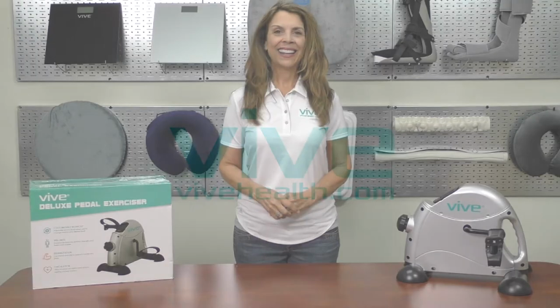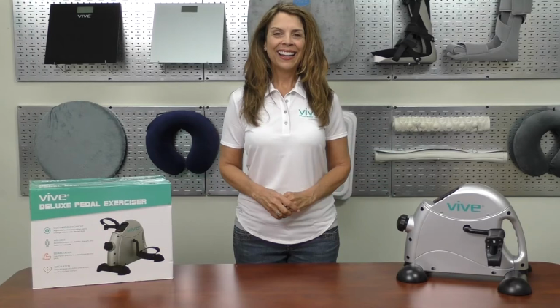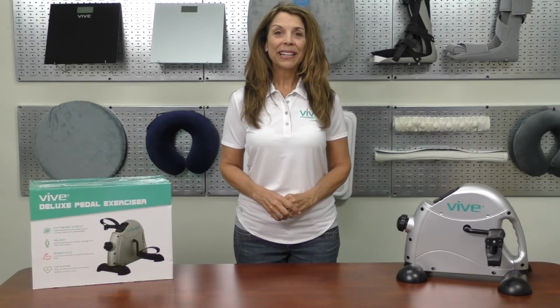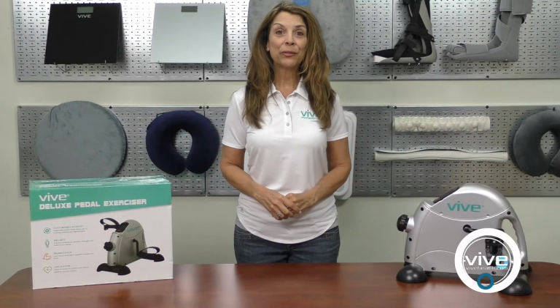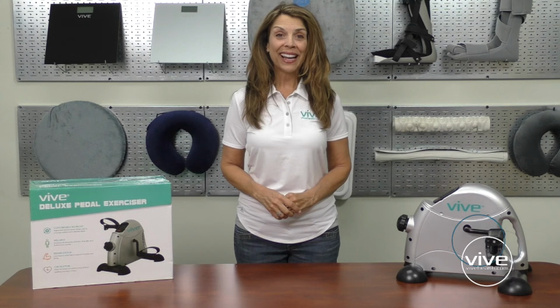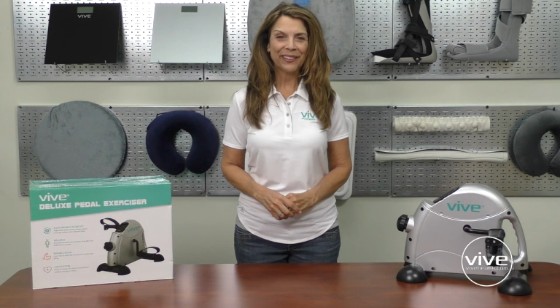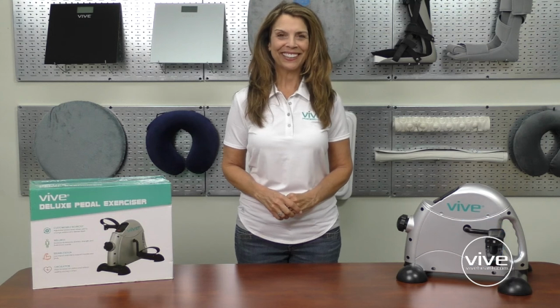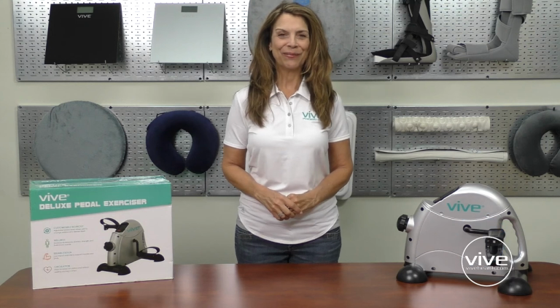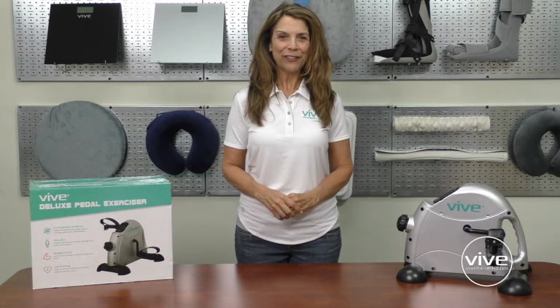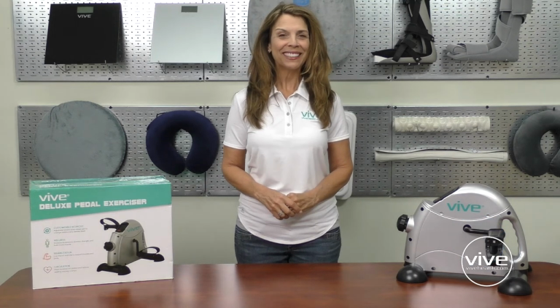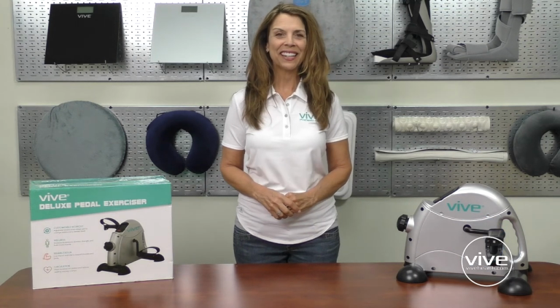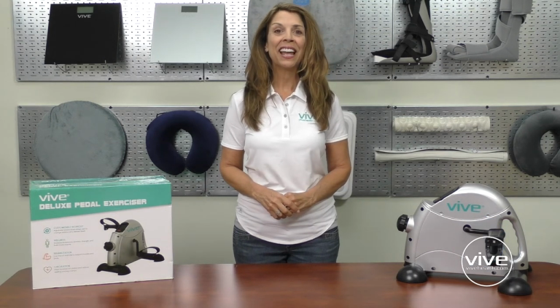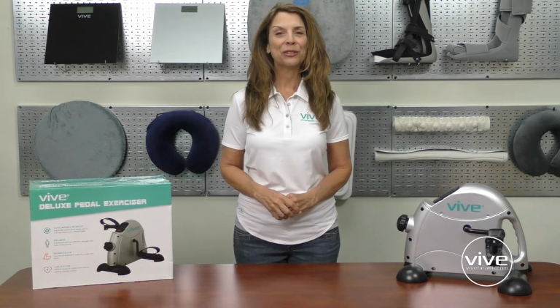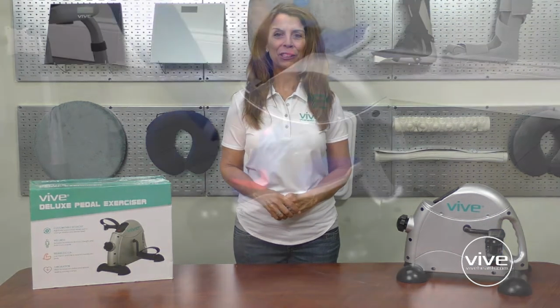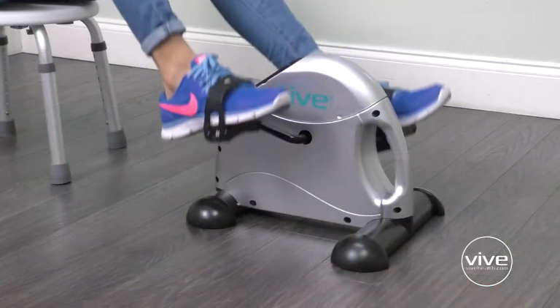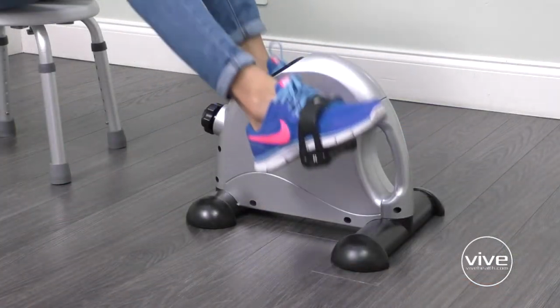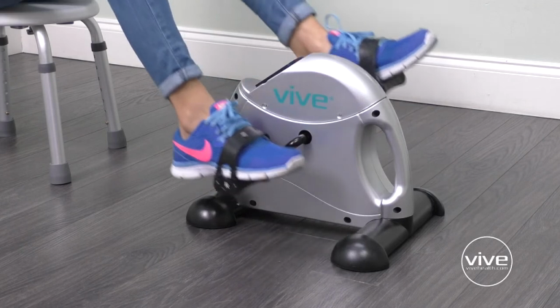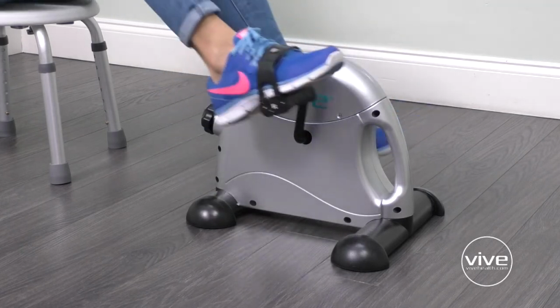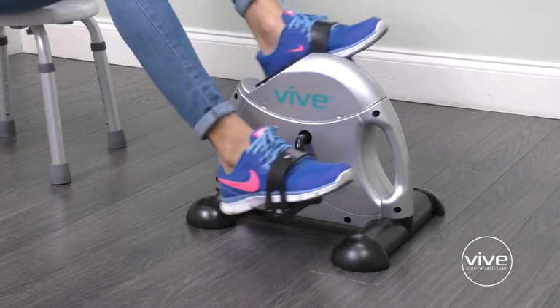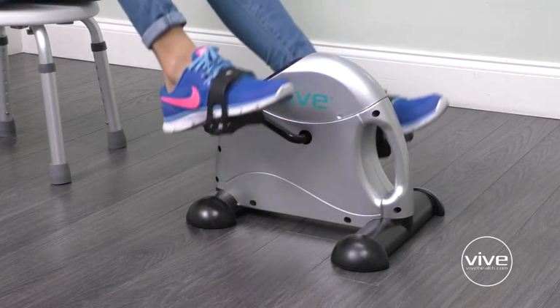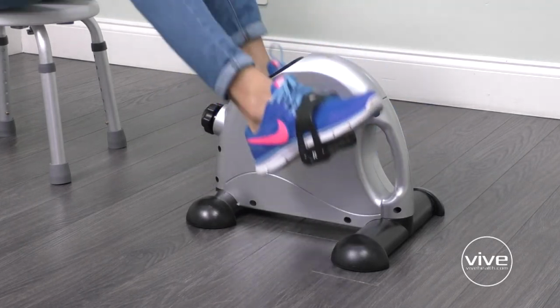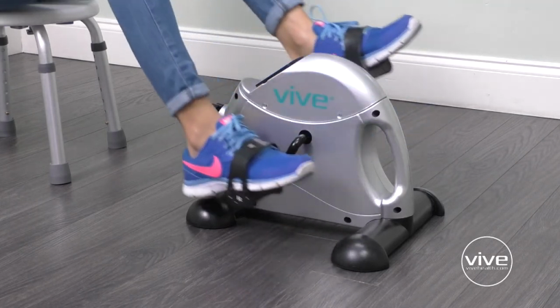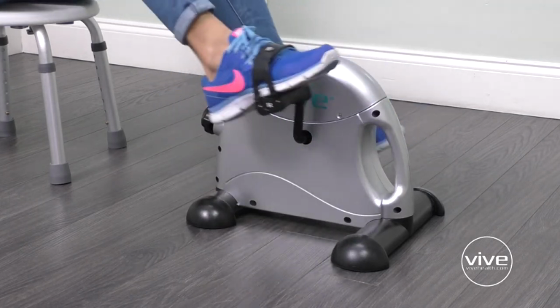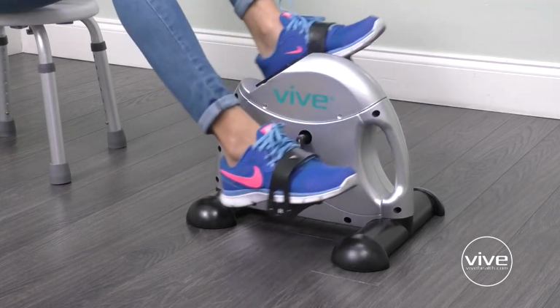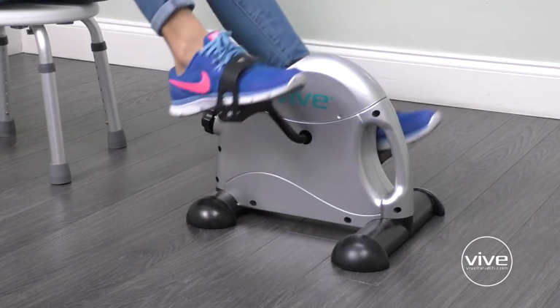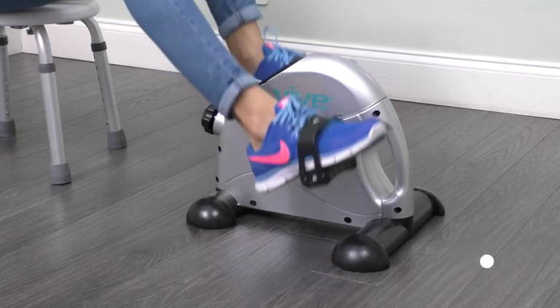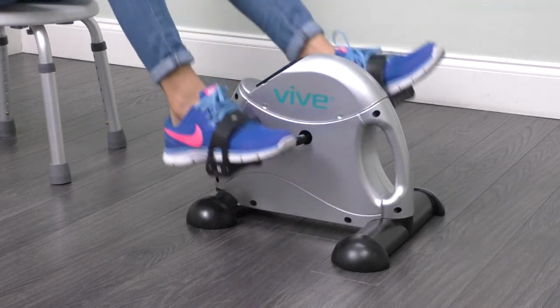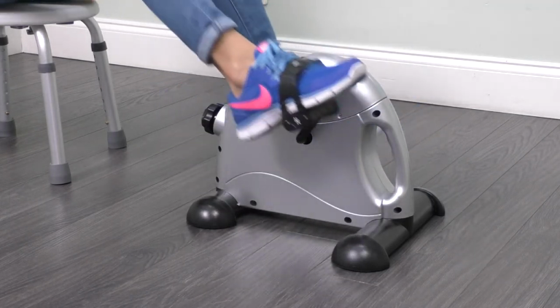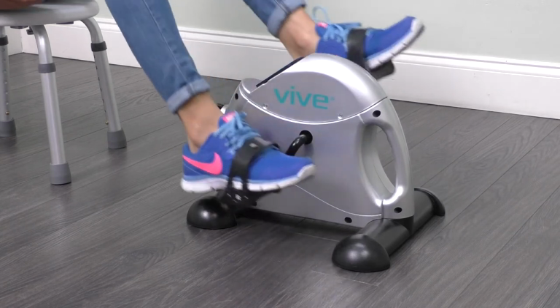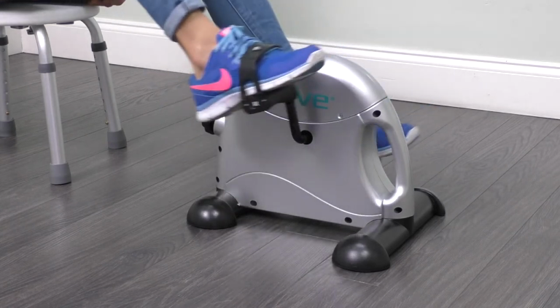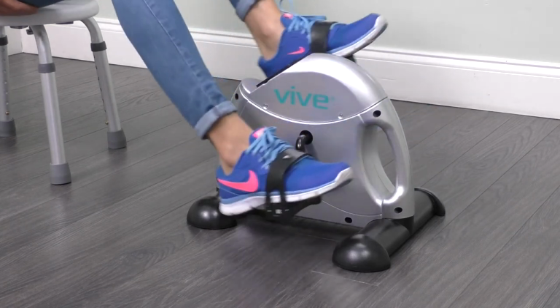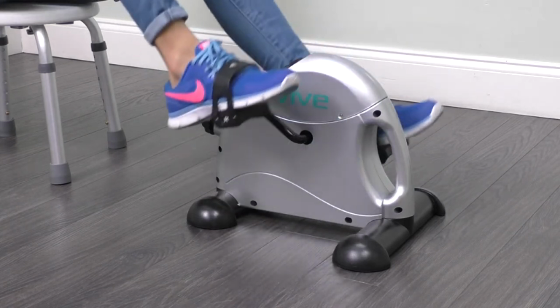Hi, I'm Karen from vivehealth.com. The Vive Pedal Exerciser lets you get a low-impact rehabilitating workout in, no matter where you are. Use it at home, under your desk at work, or anywhere in between.